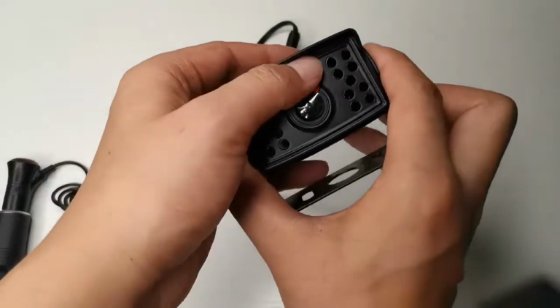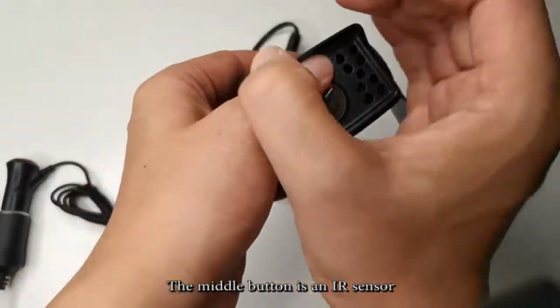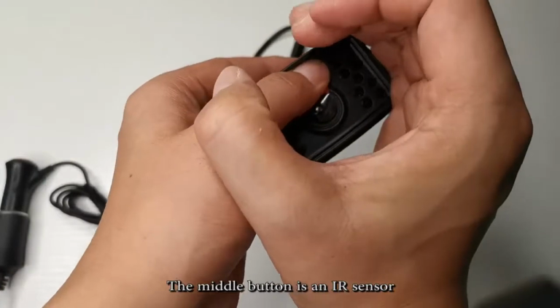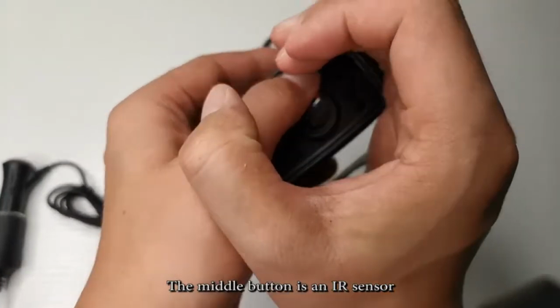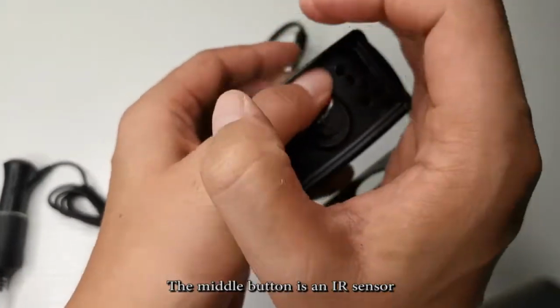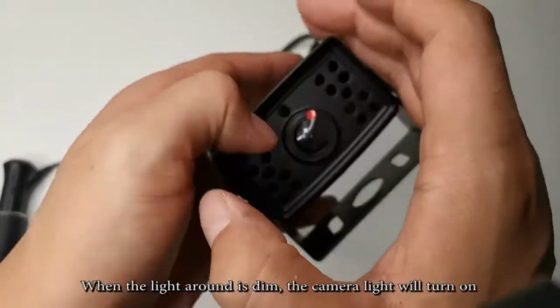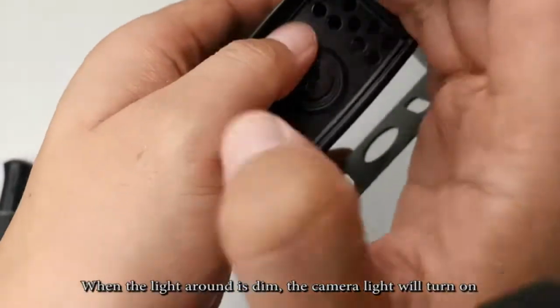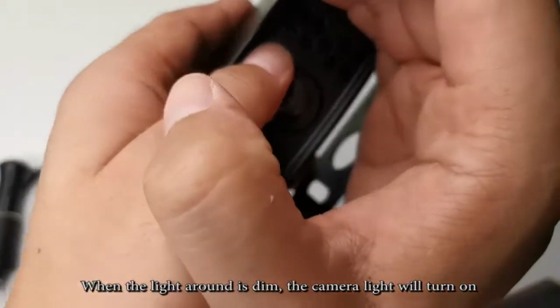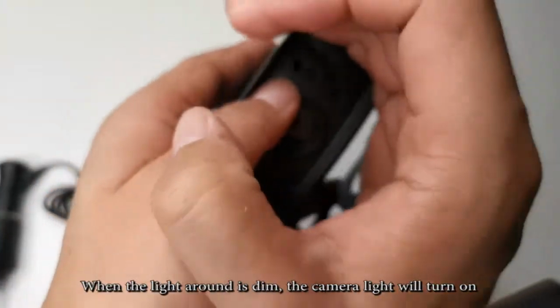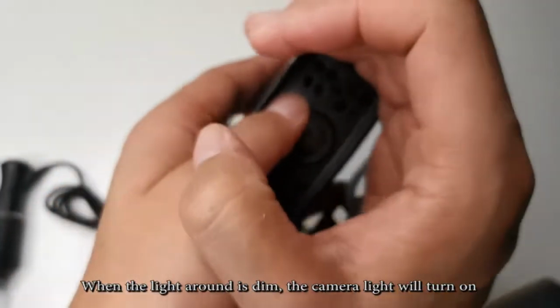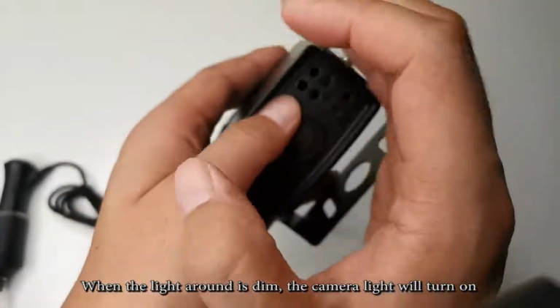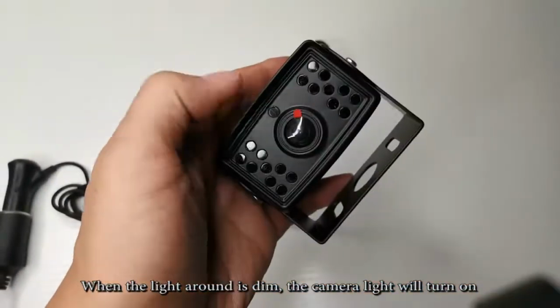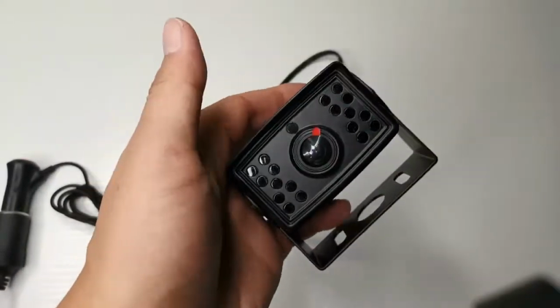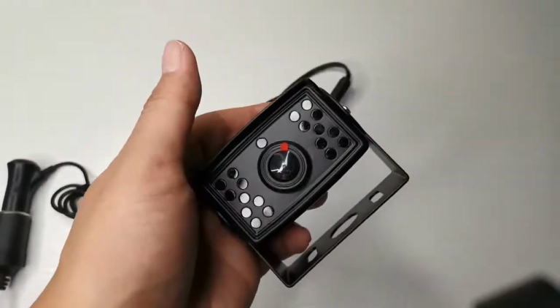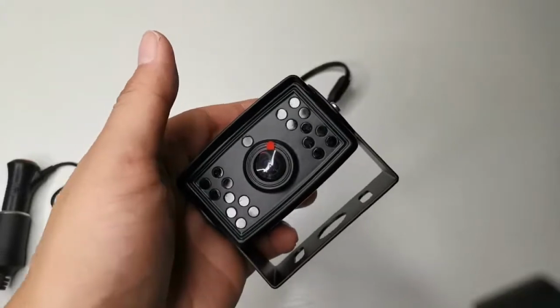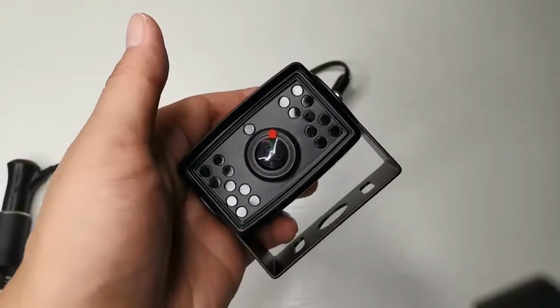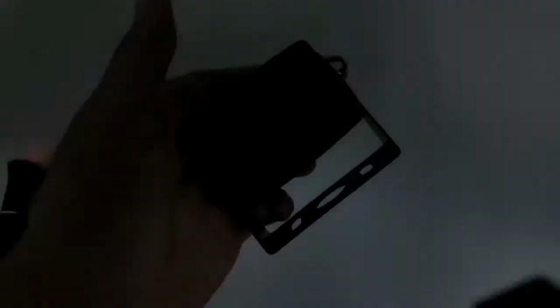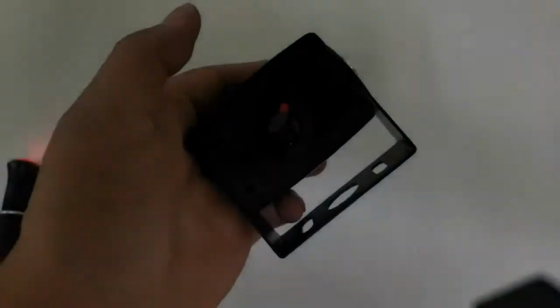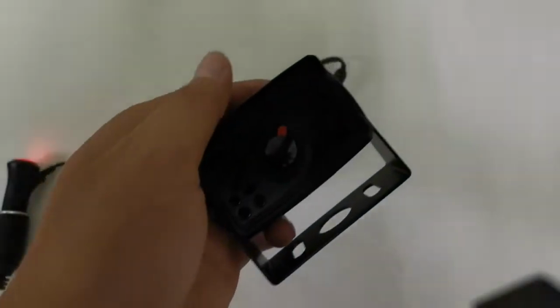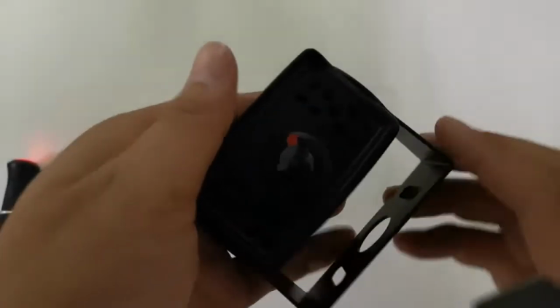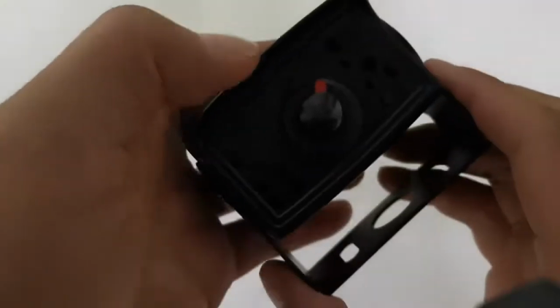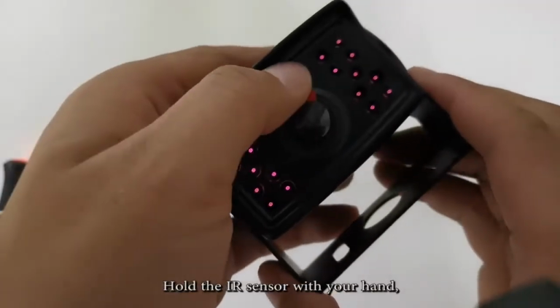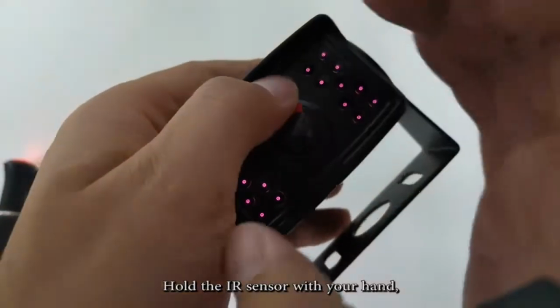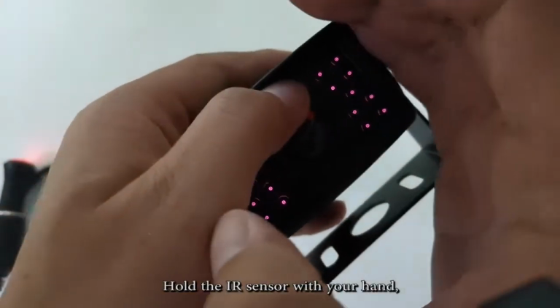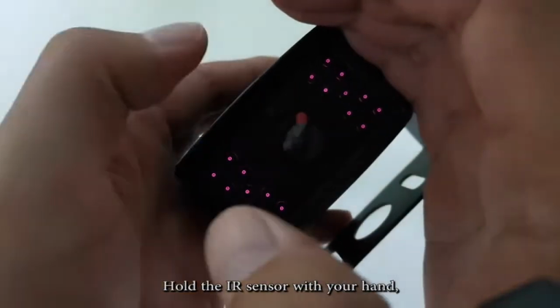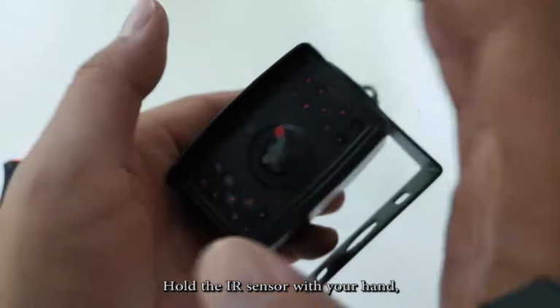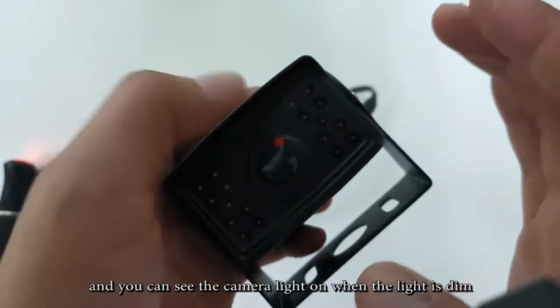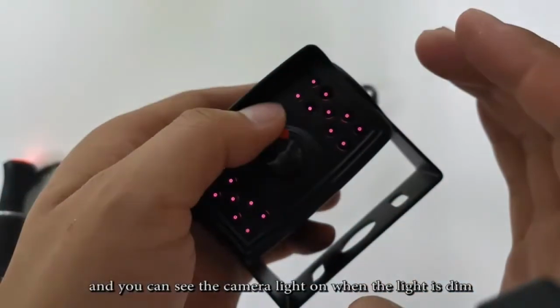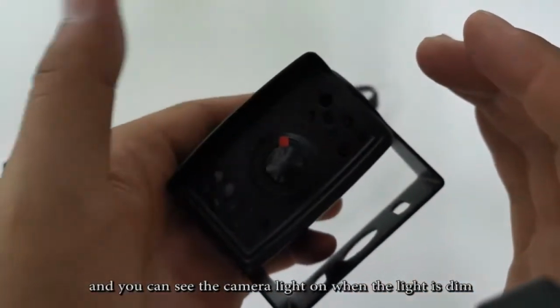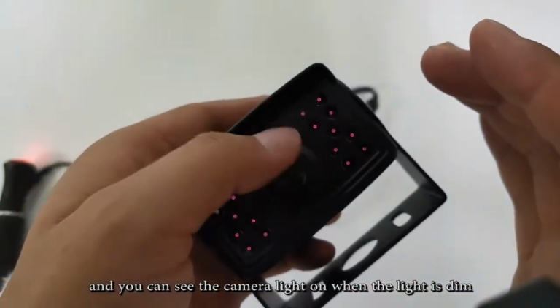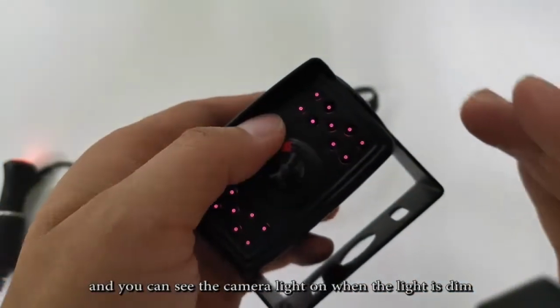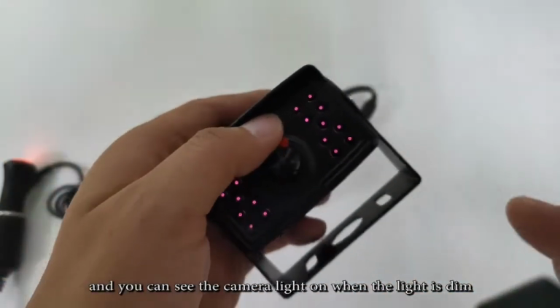The middle button is an IR sensor. When the light around is dim, the camera light will turn on. Hold the IR sensor with your hand, and you can see the camera light turn on when the light is dim.